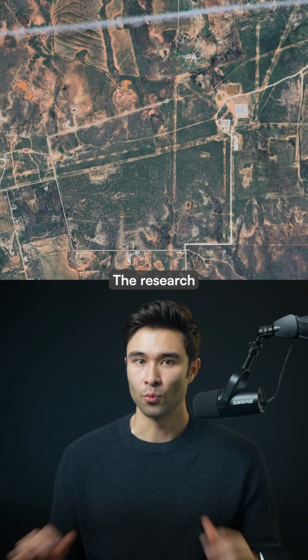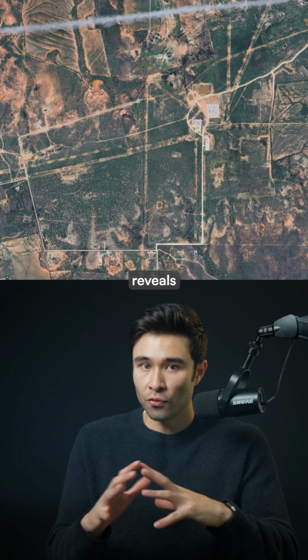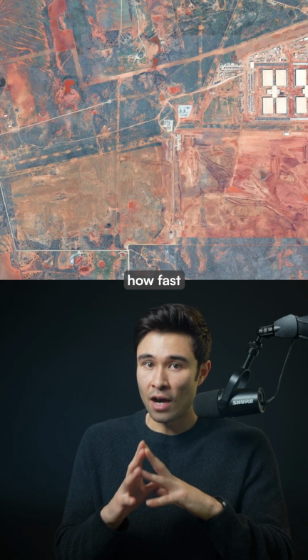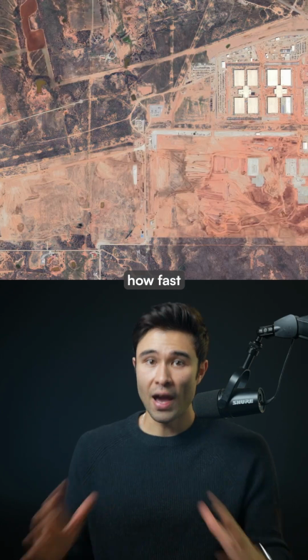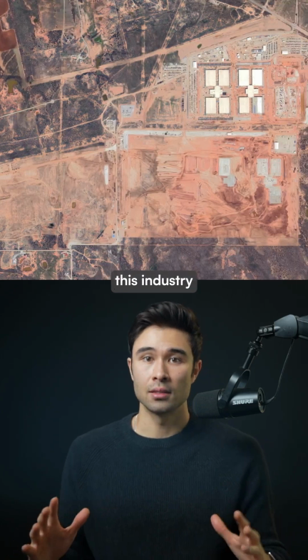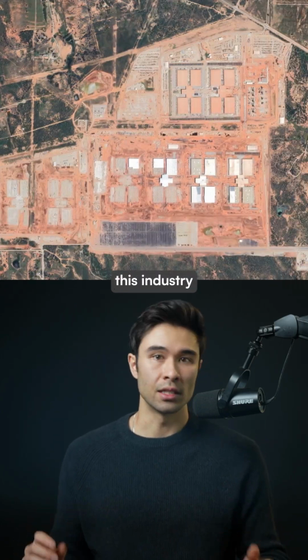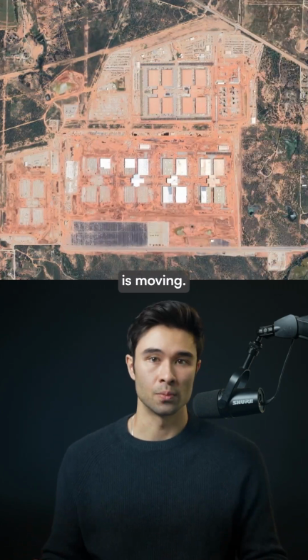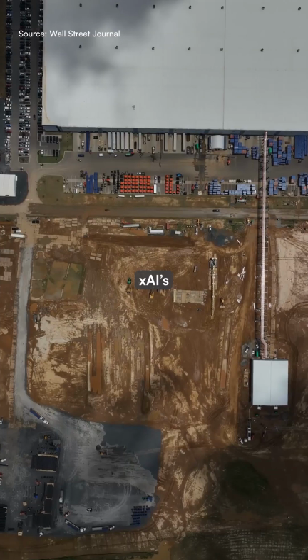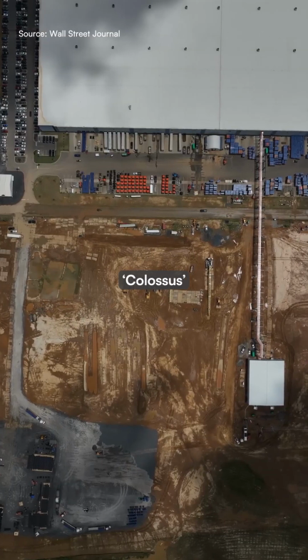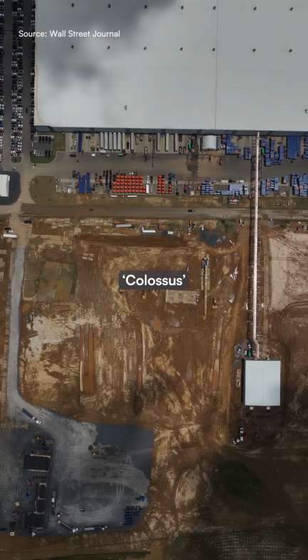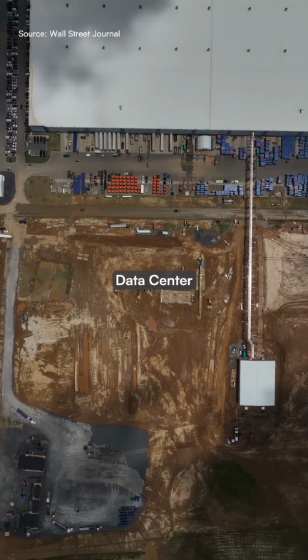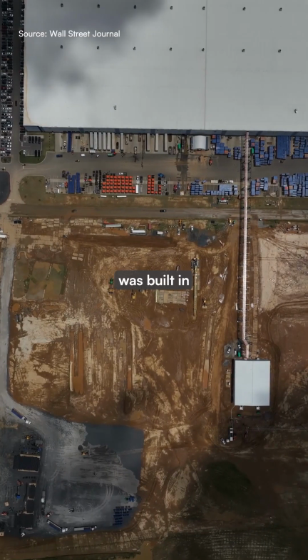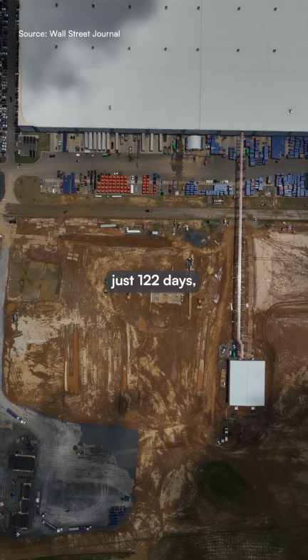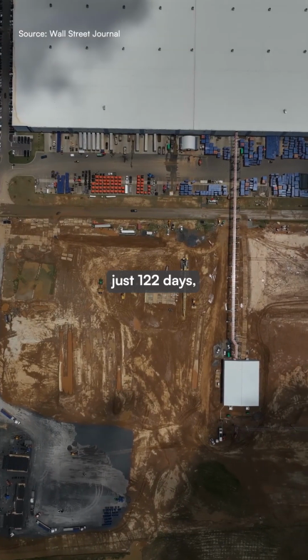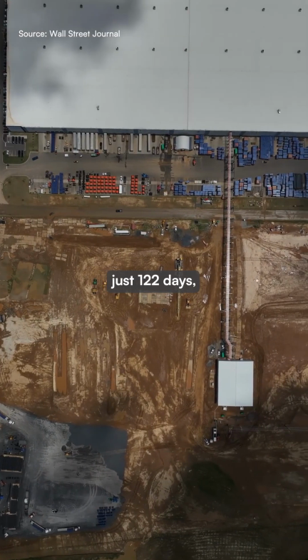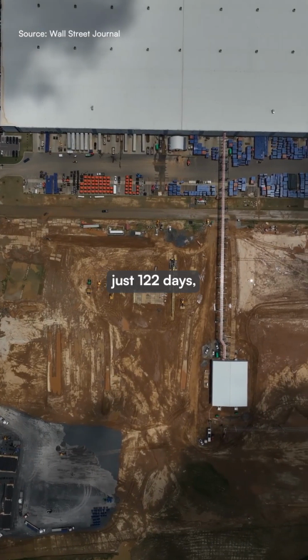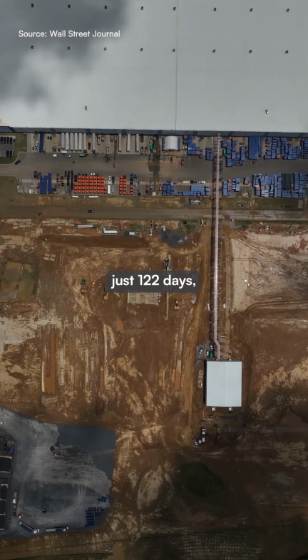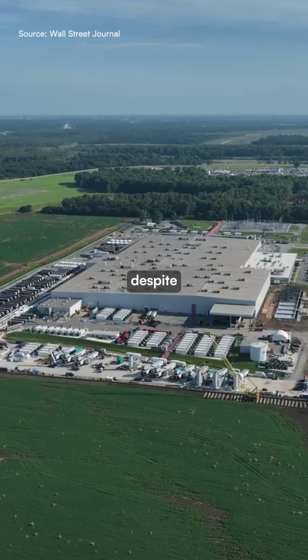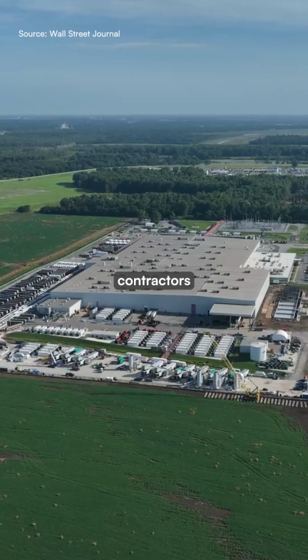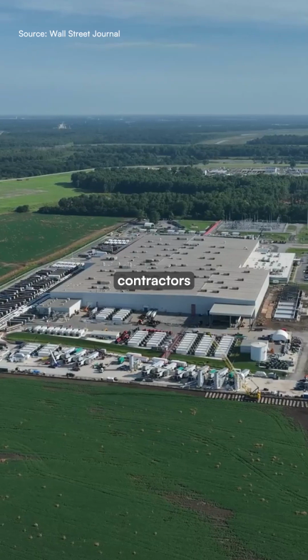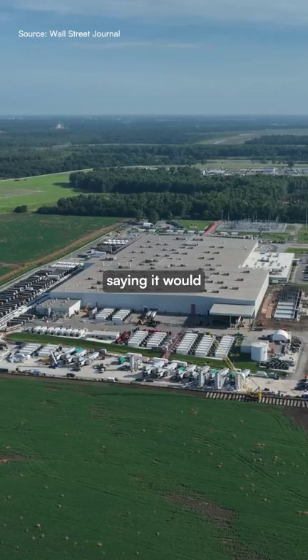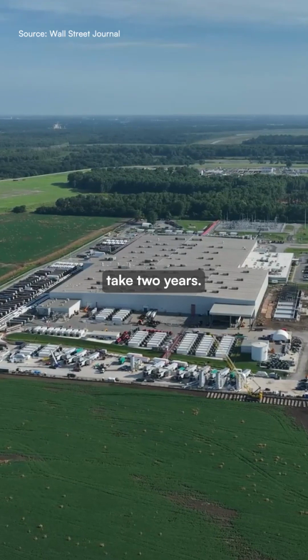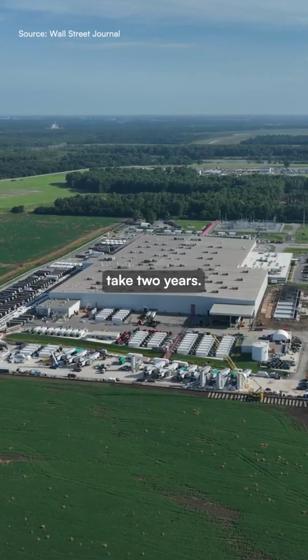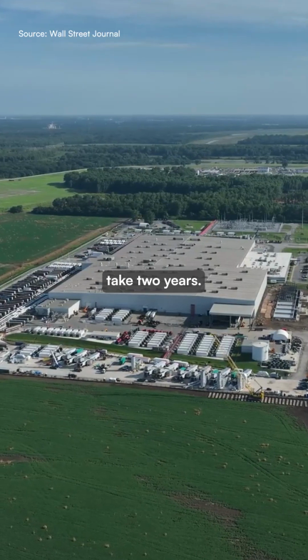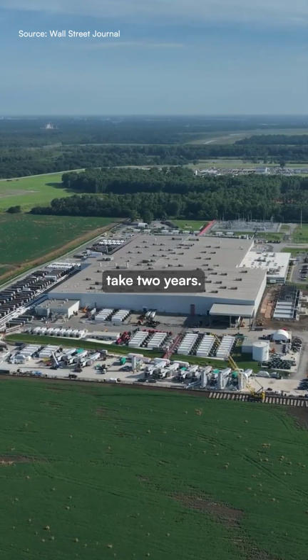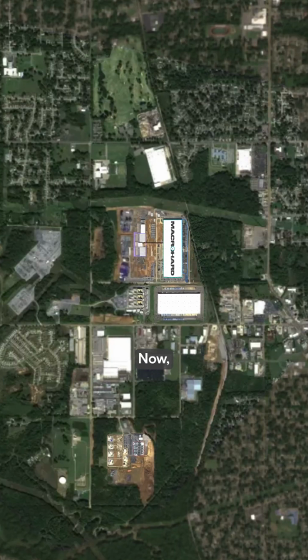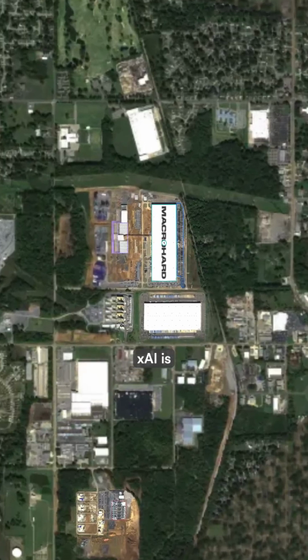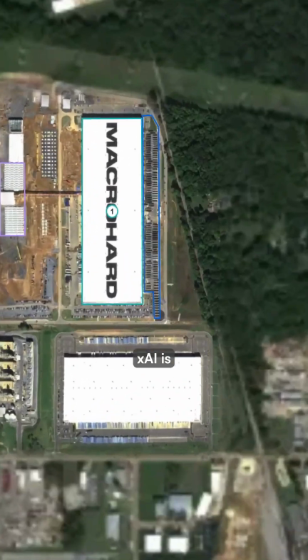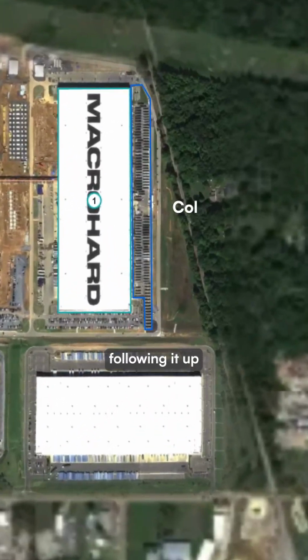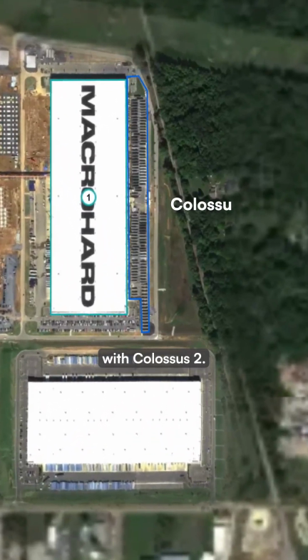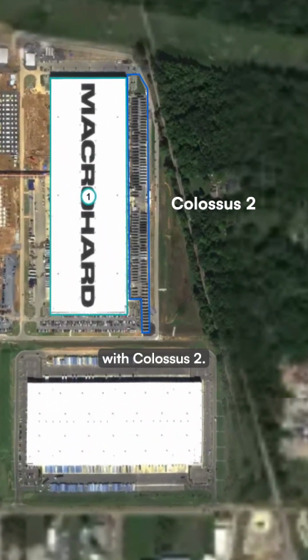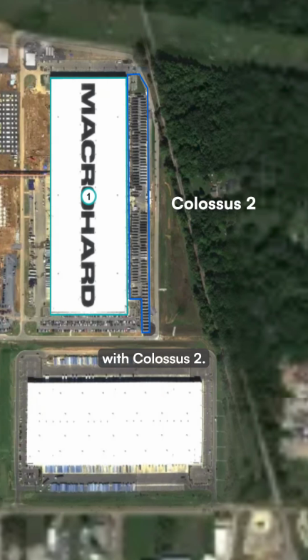The research reveals how fast this industry is moving. XAI's Colossus data center was built in just 122 days, despite contractors saying it would take two years. Now, XAI is following up with Colossus 2.